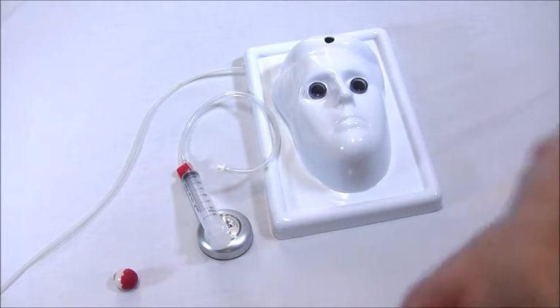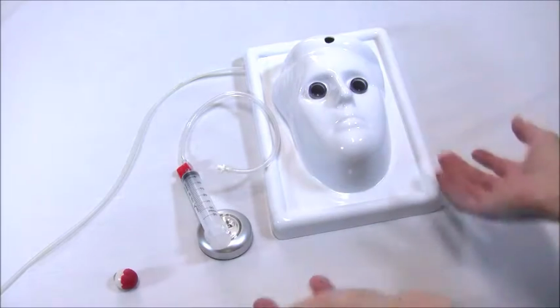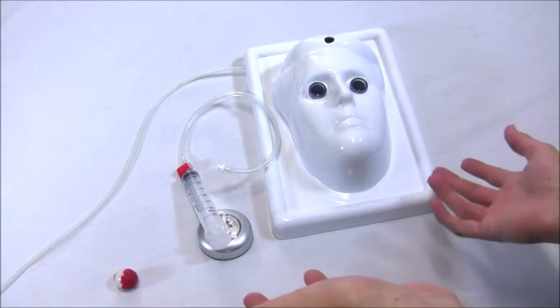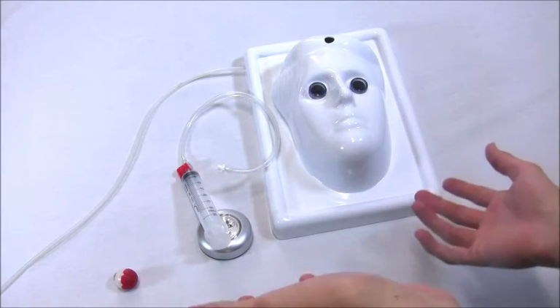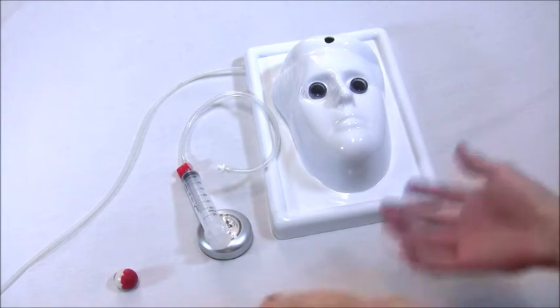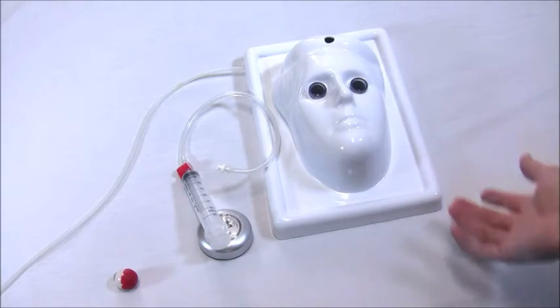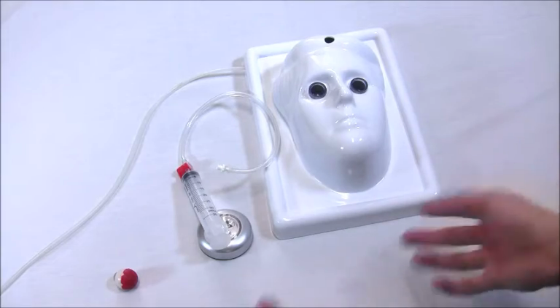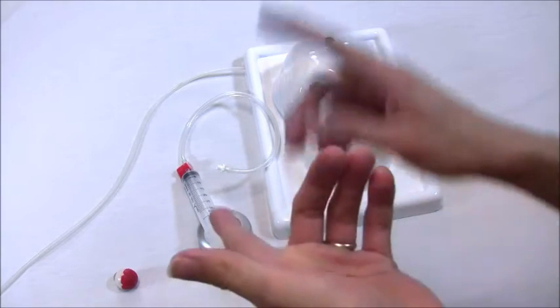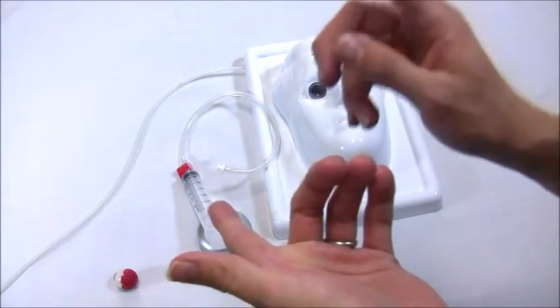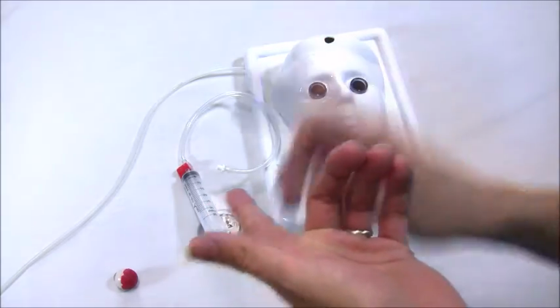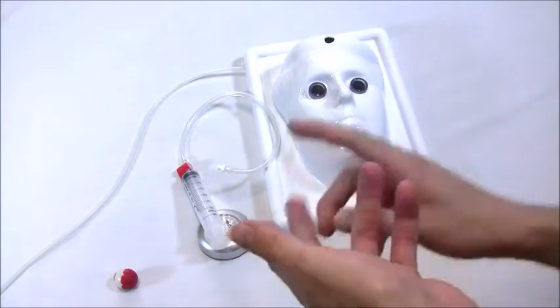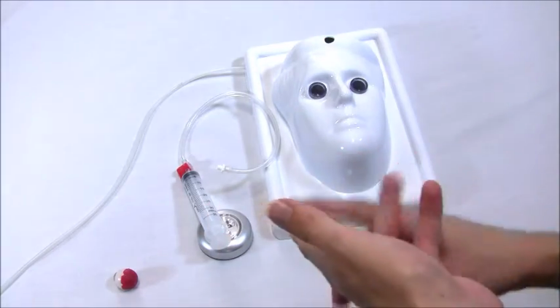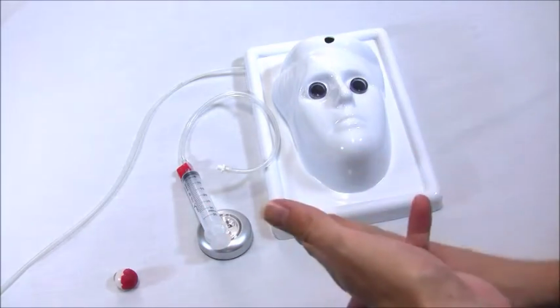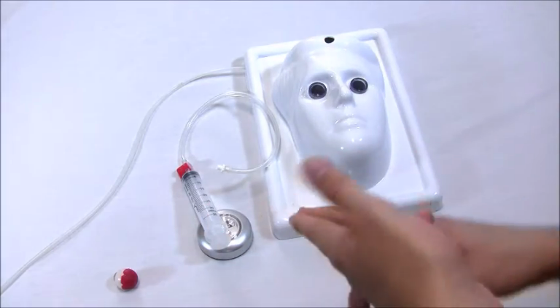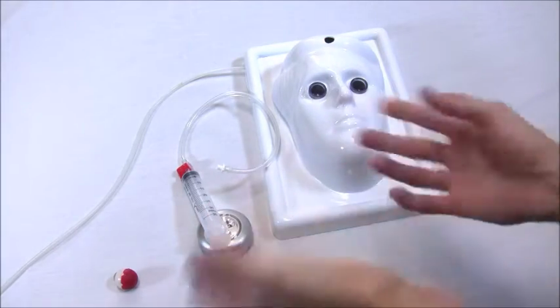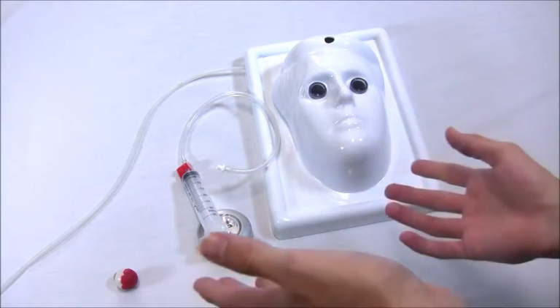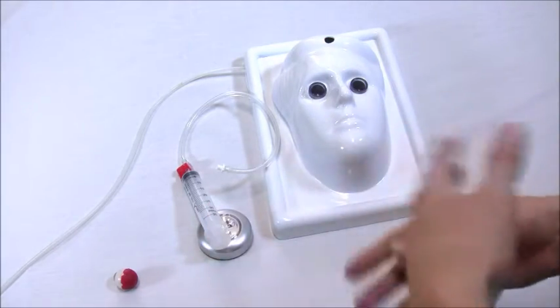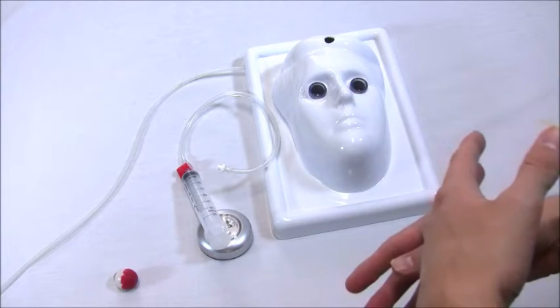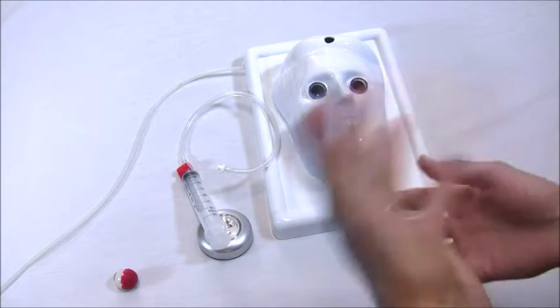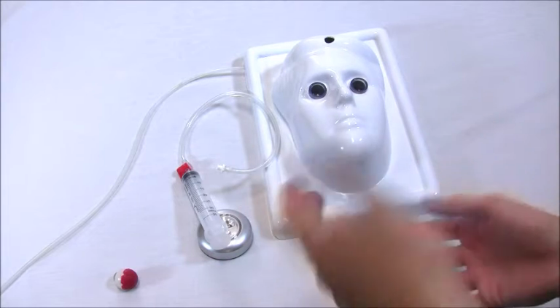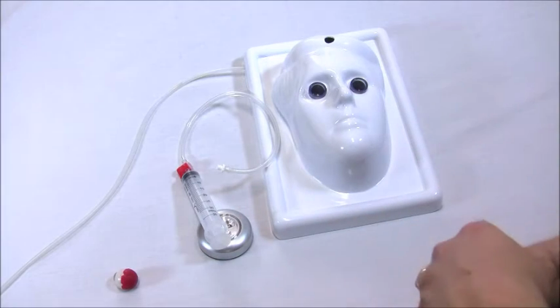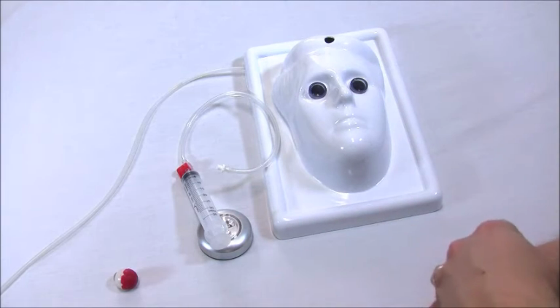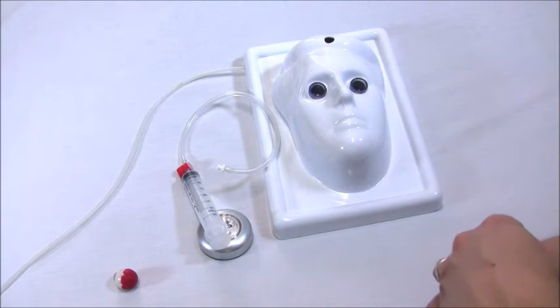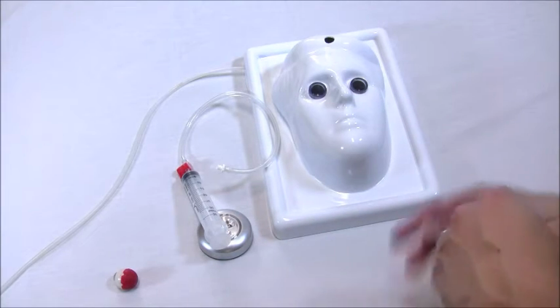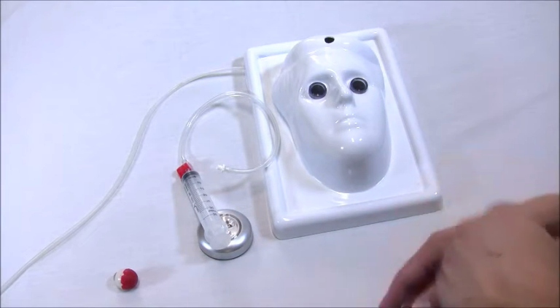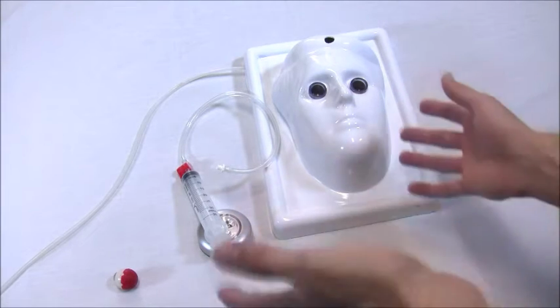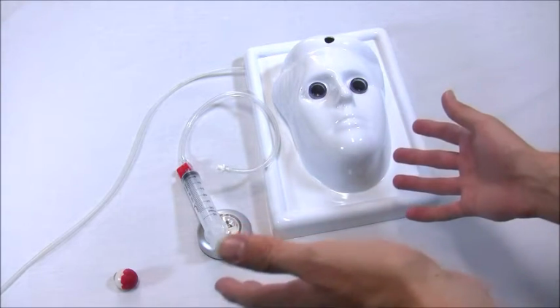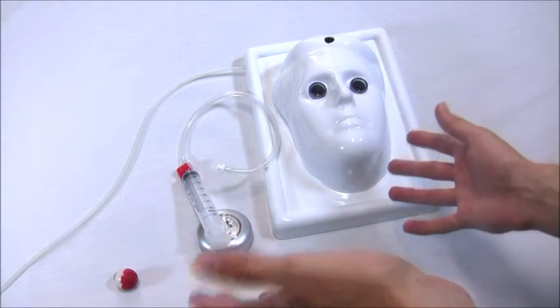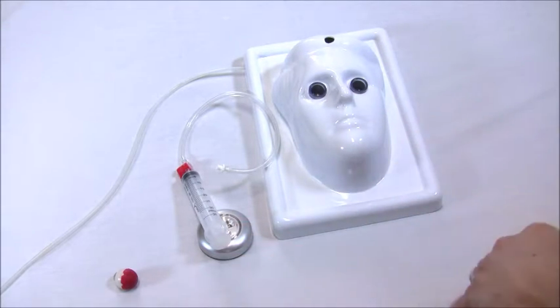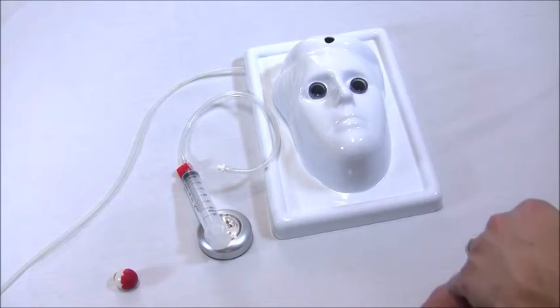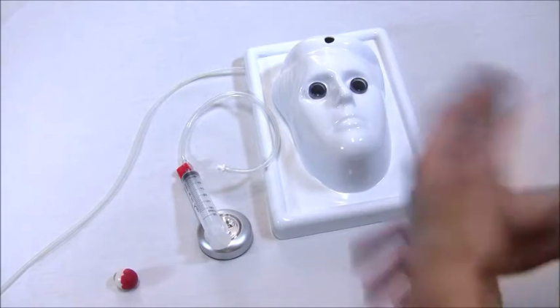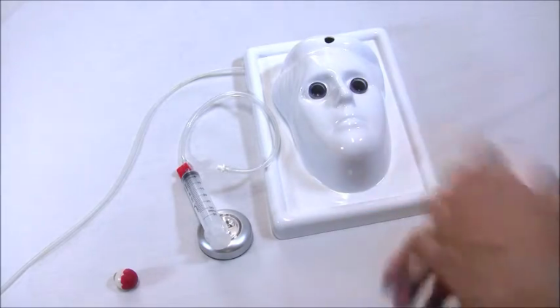This whole kit is used for practicing eye surgery, either on a sheep eye, a pig's eye, a cow eye, or a human cadaver eye. It's been tested and it works quite well. Now, no further ado, let's get into how to use this product.